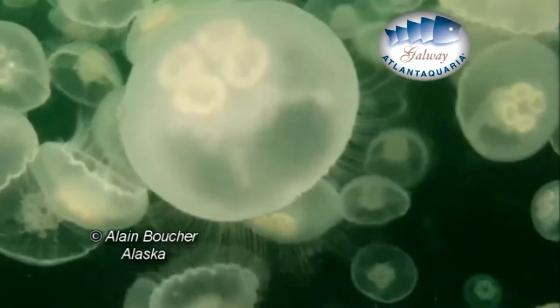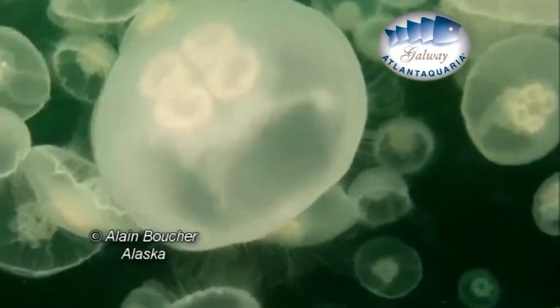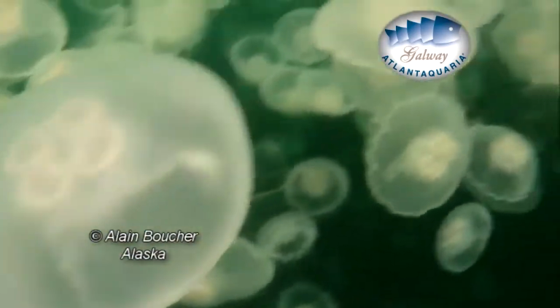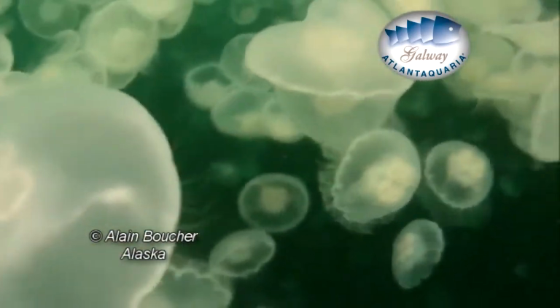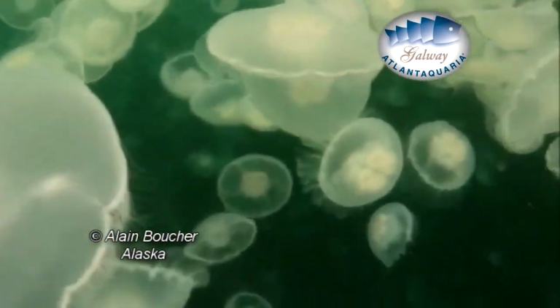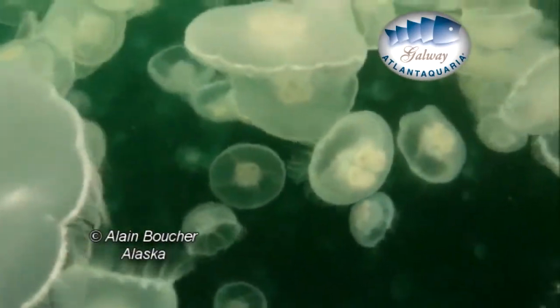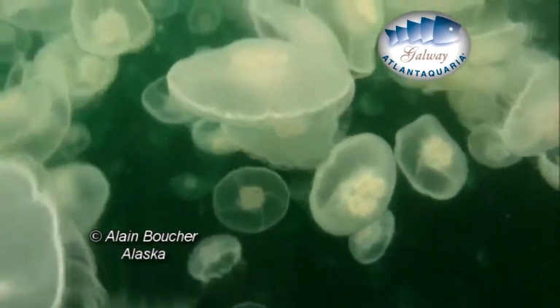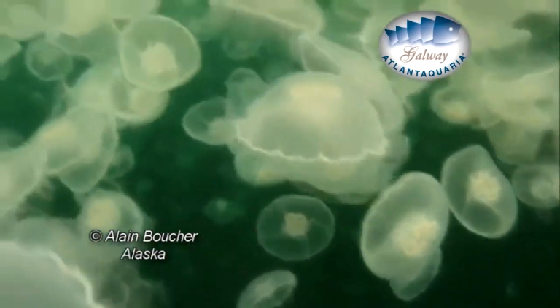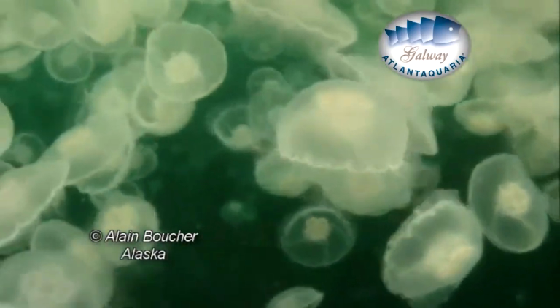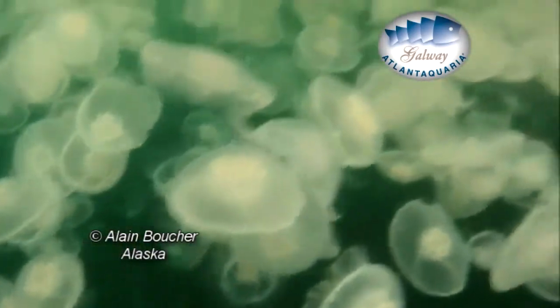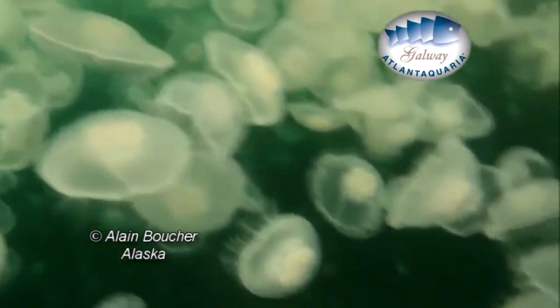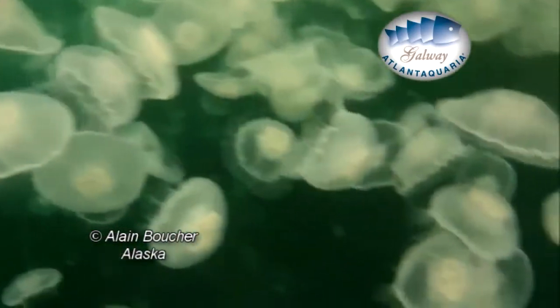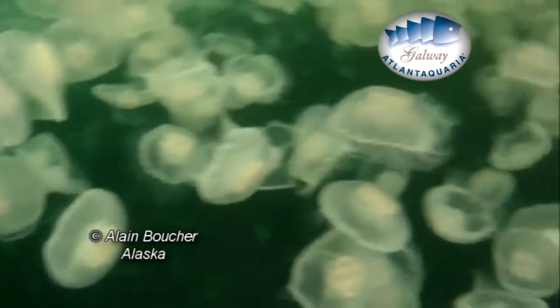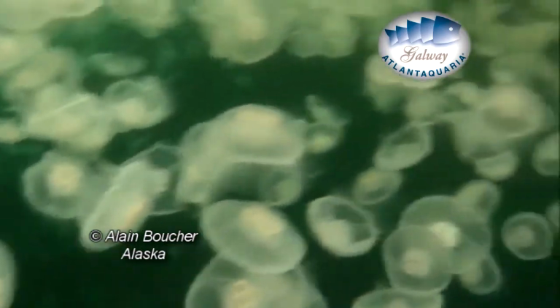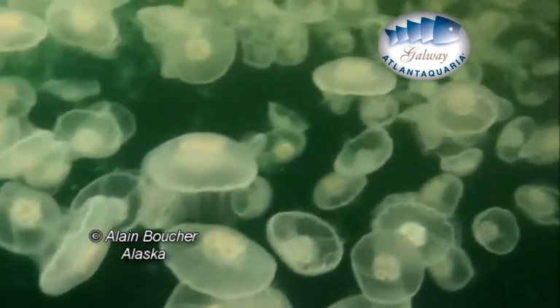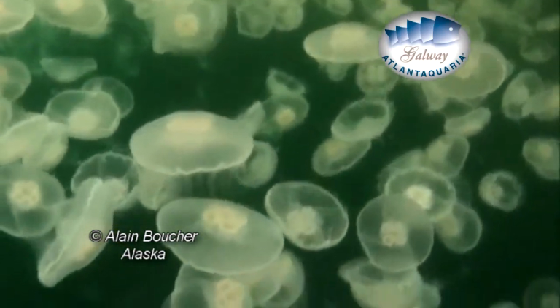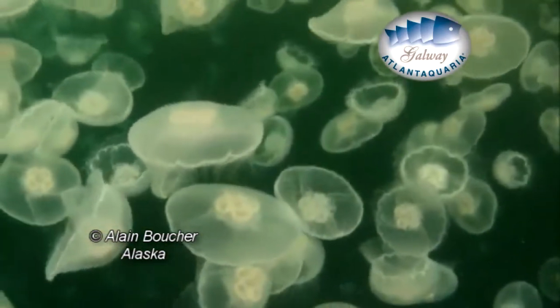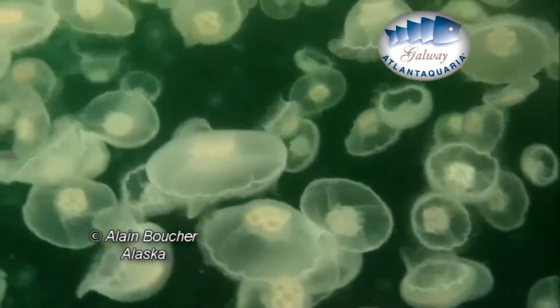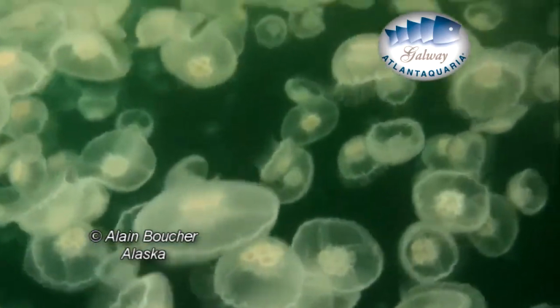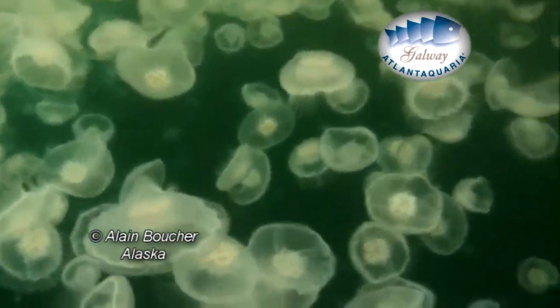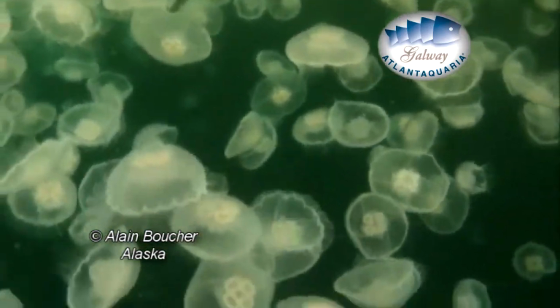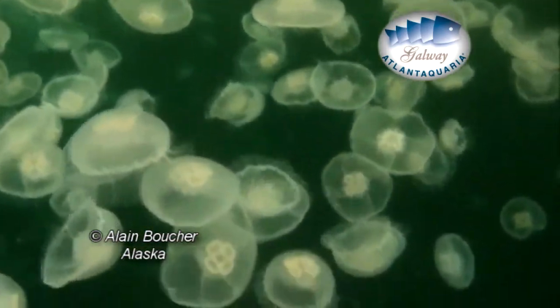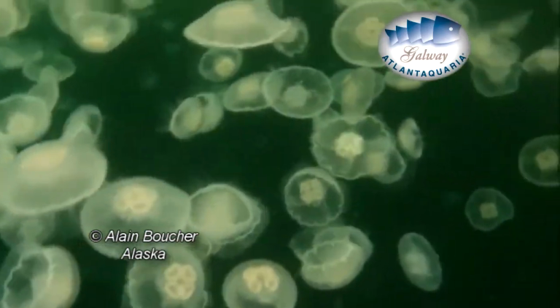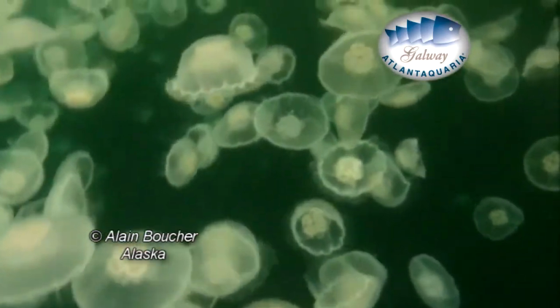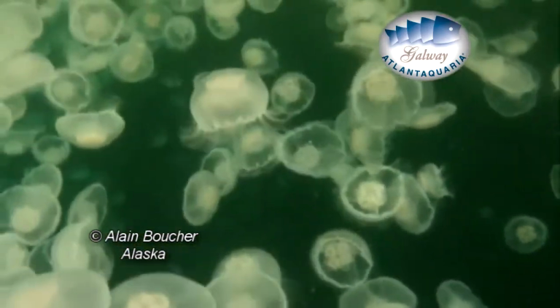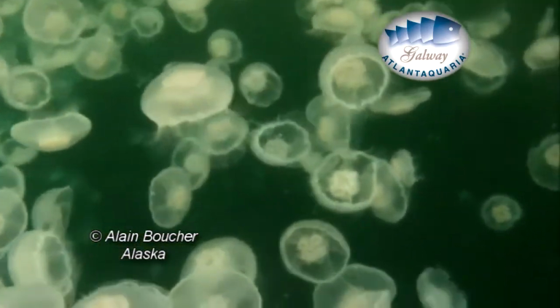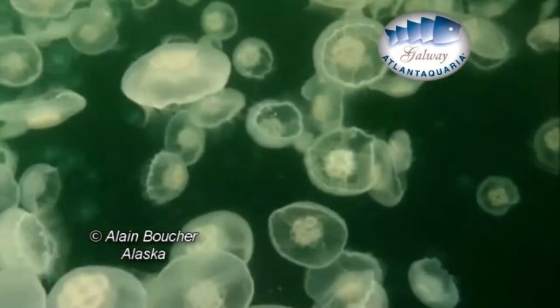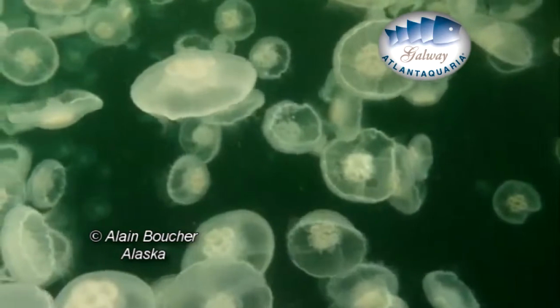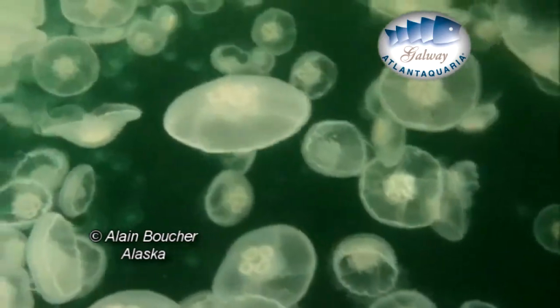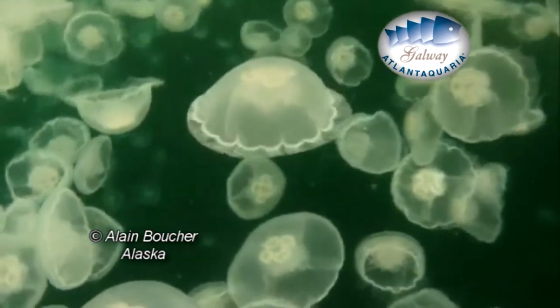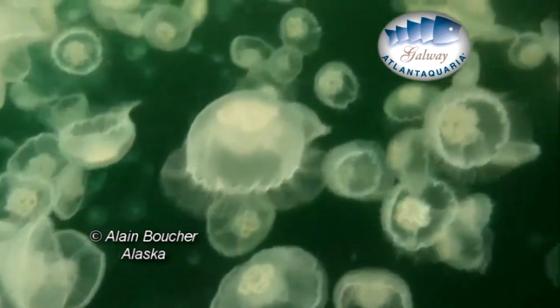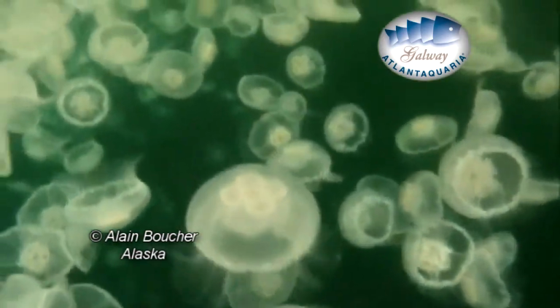Significant regrouping of adult populations, like the one filmed in Alaska, are common. They are often found in large groups near nuclear power plant output pipes, where the water is heated and stimulates the jellyfish development.